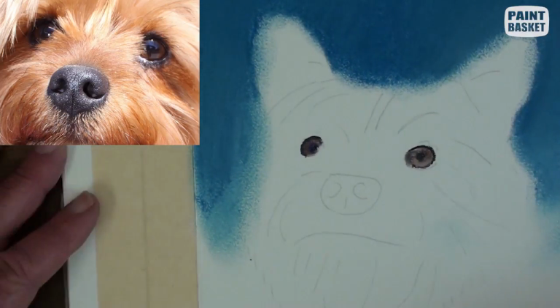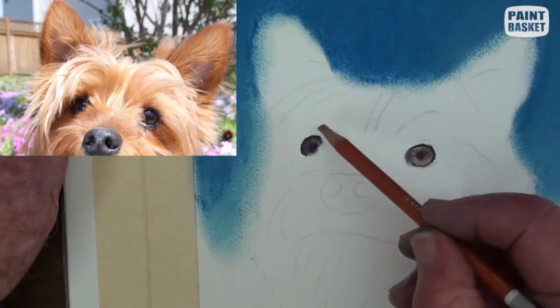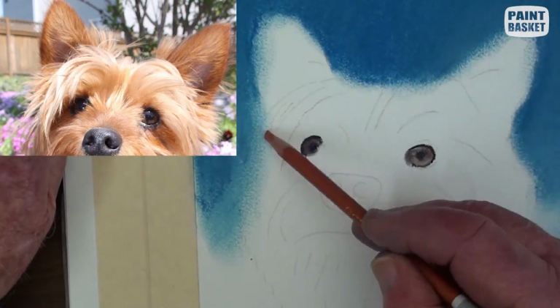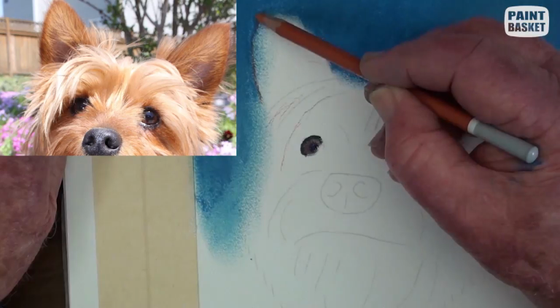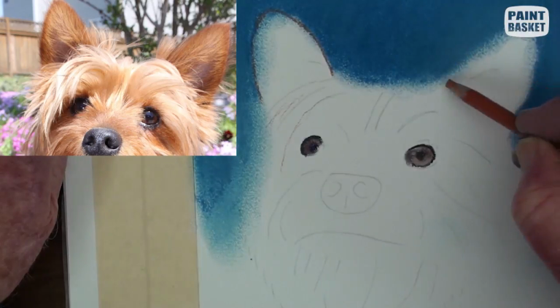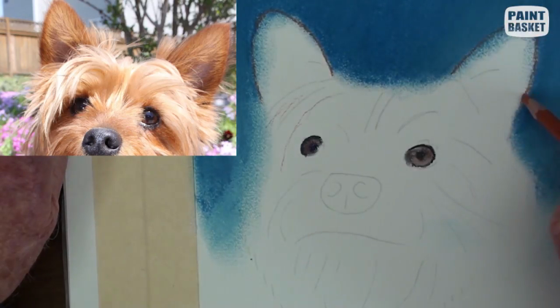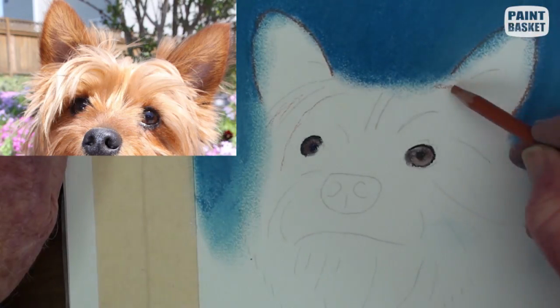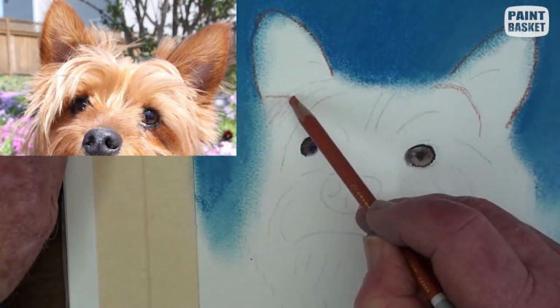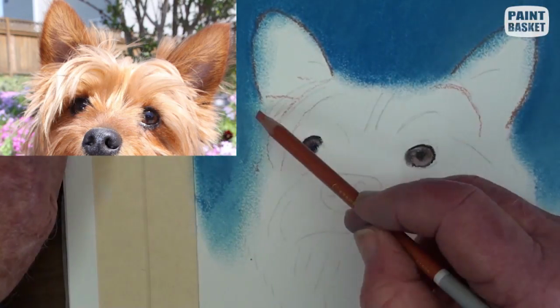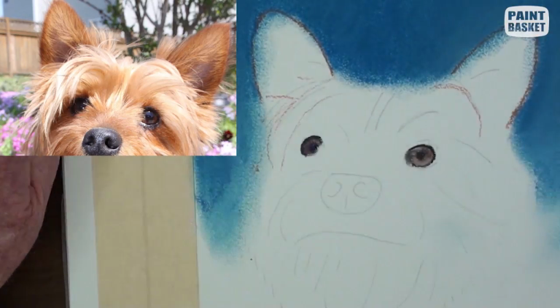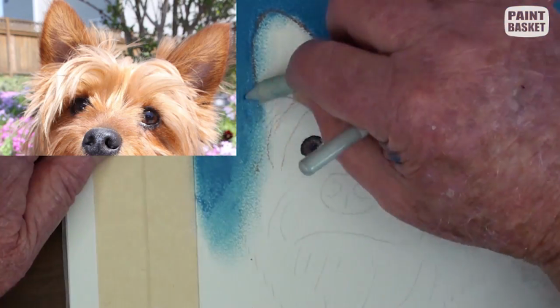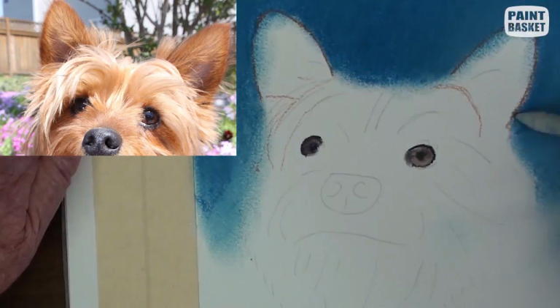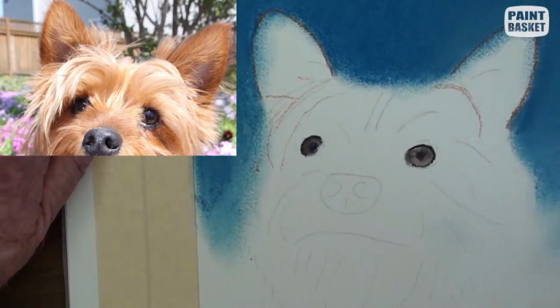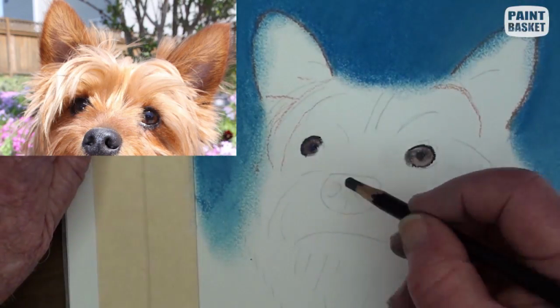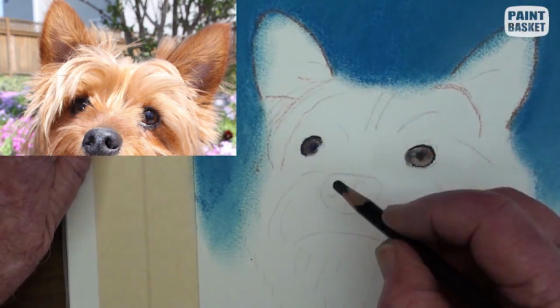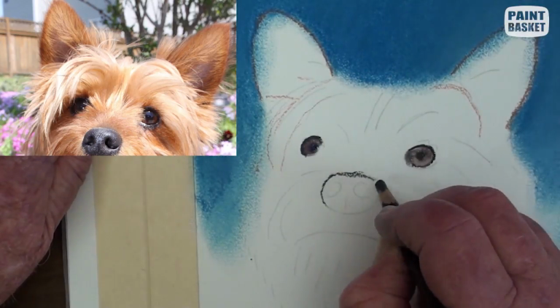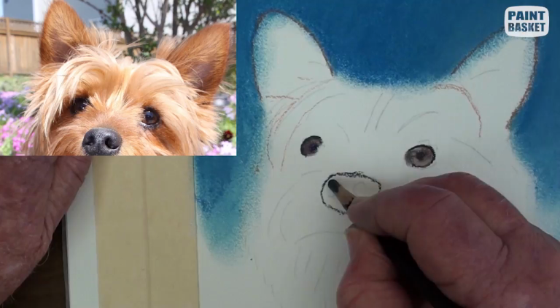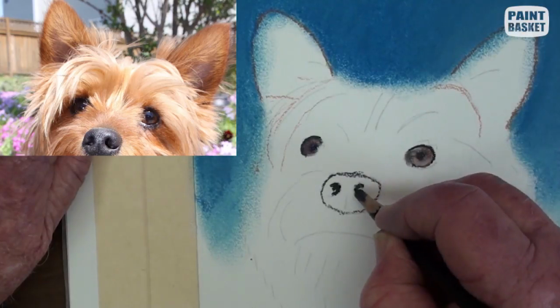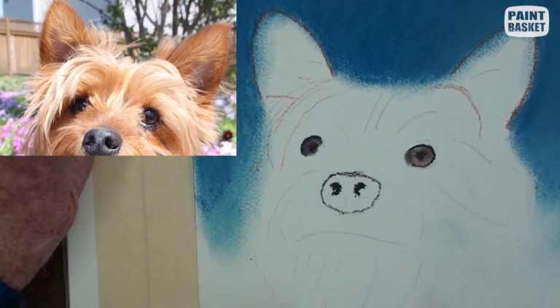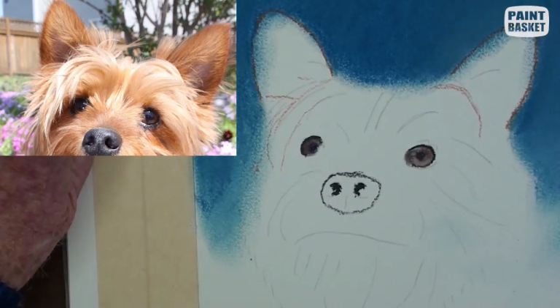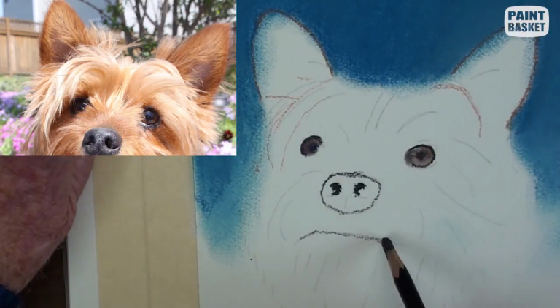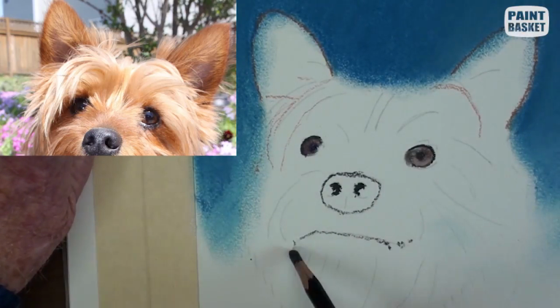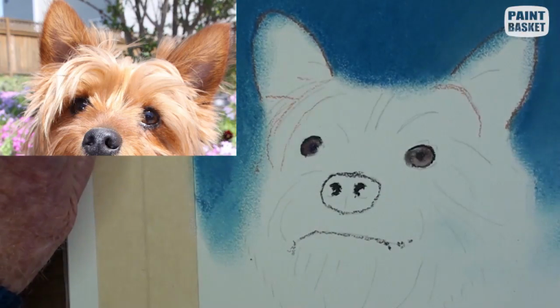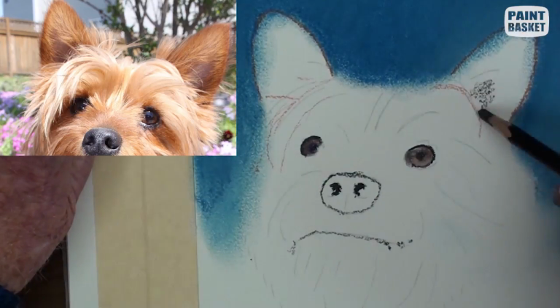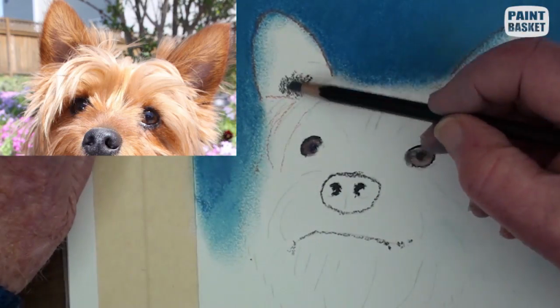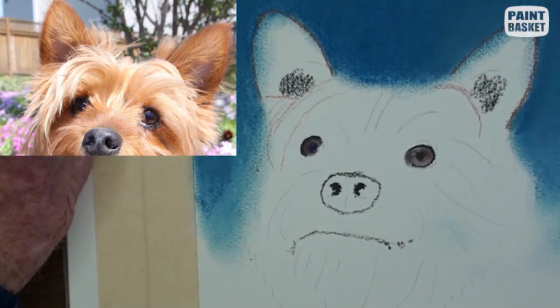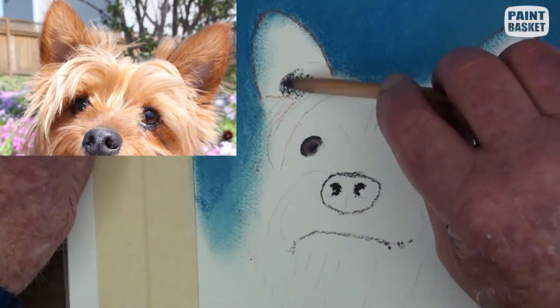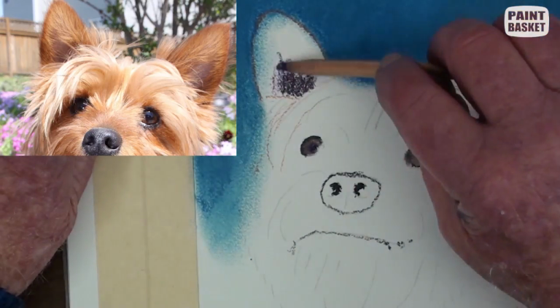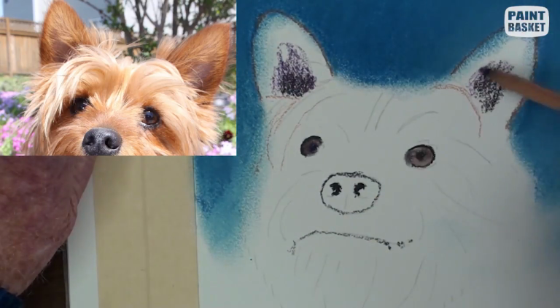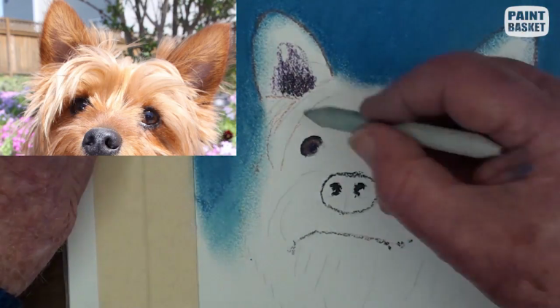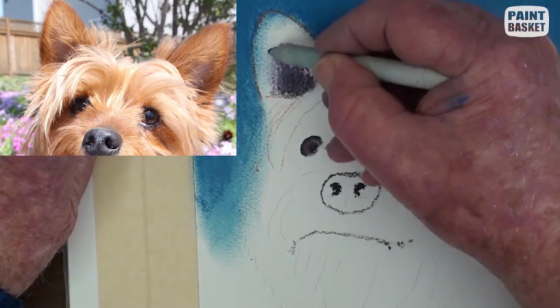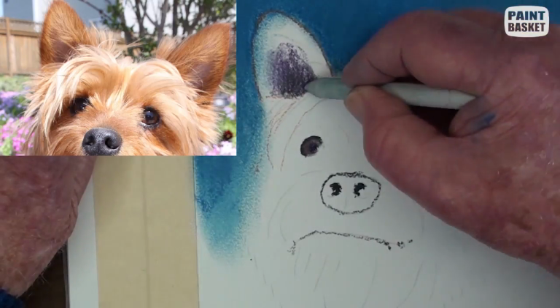With a dark brown pencil, outline the ears, the nose and the mouth, then paint in the dark shadows of the ears with black and fill the ears with a light brown and blend with the fingers.